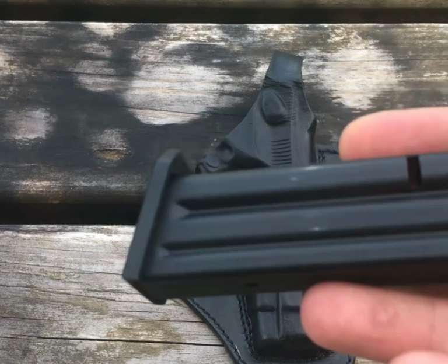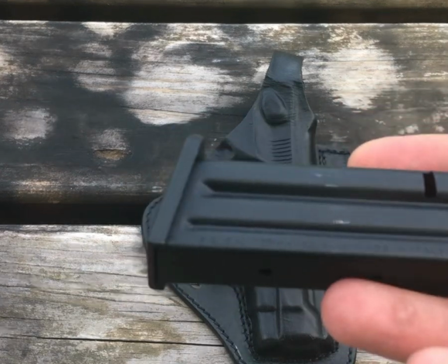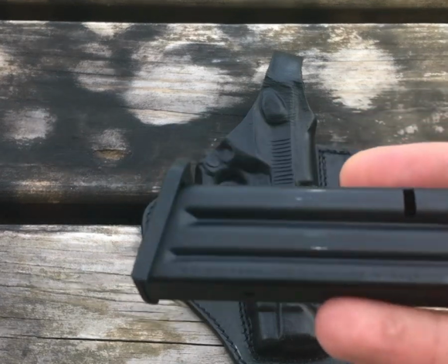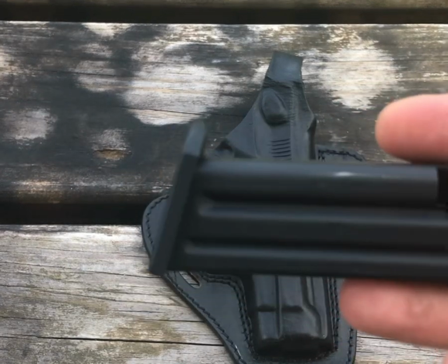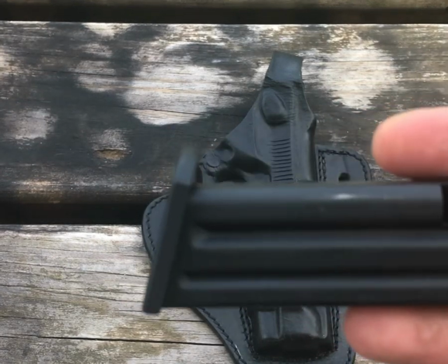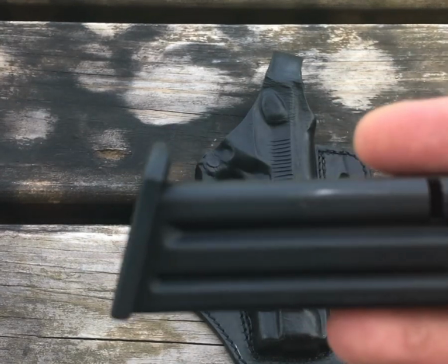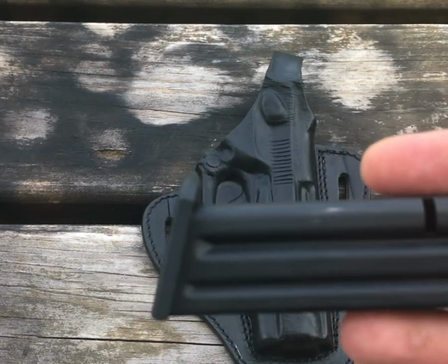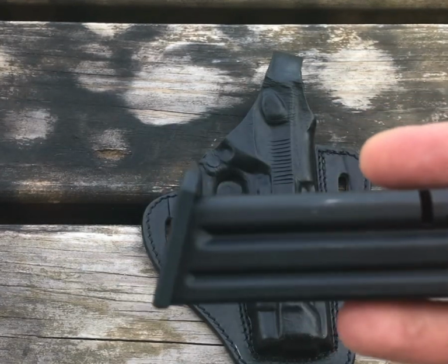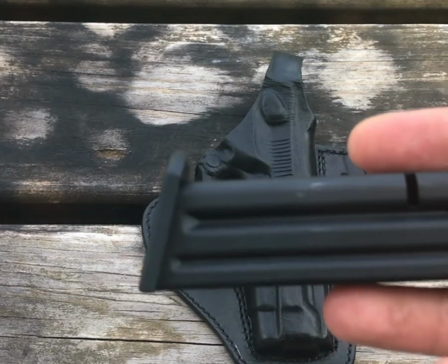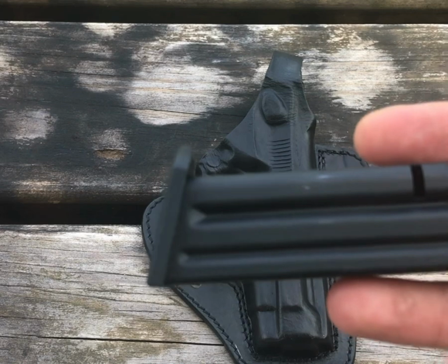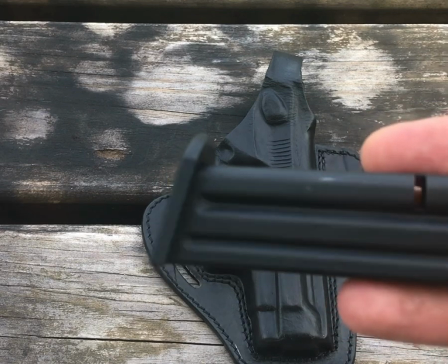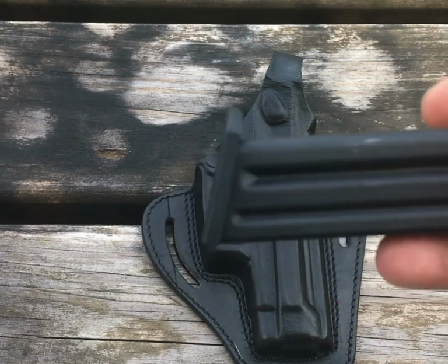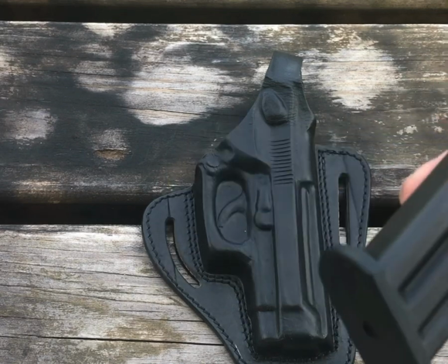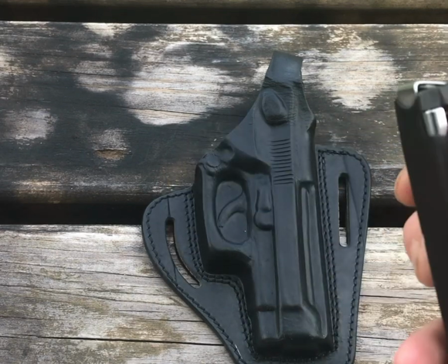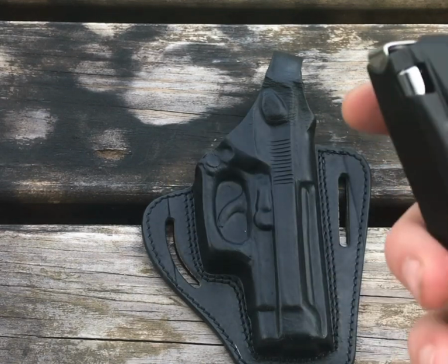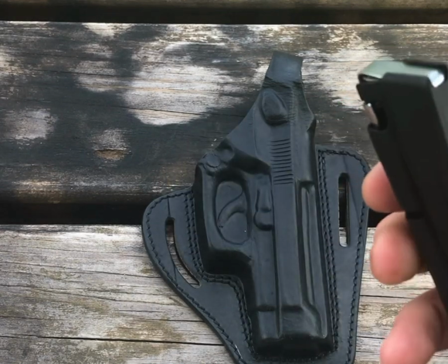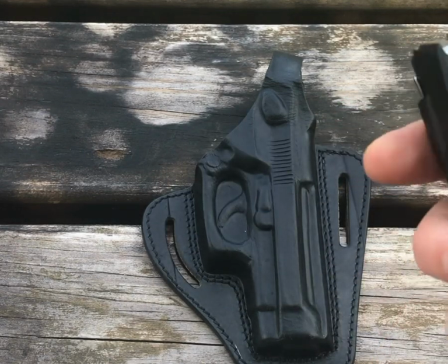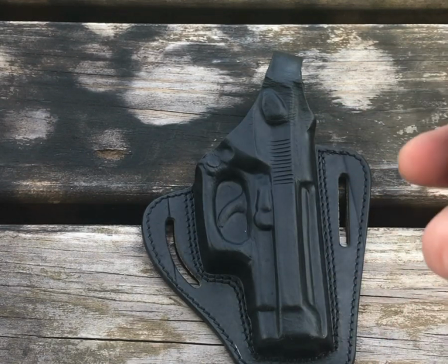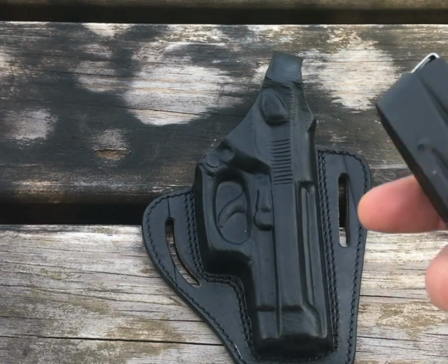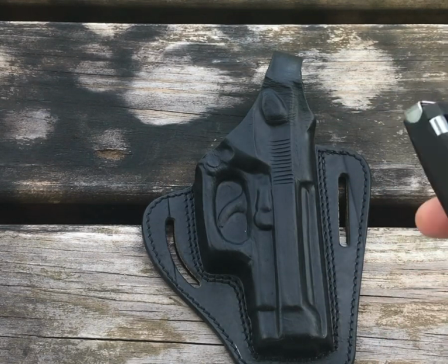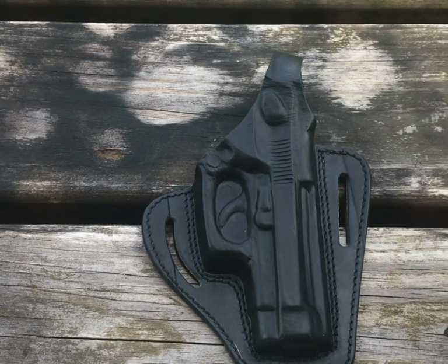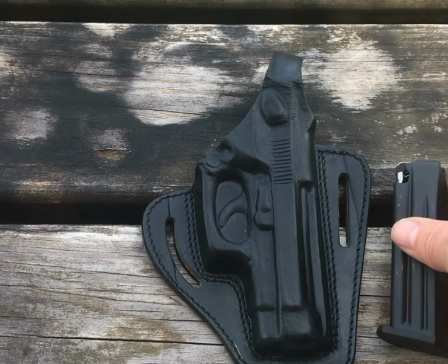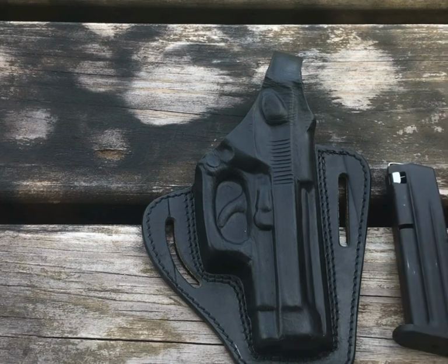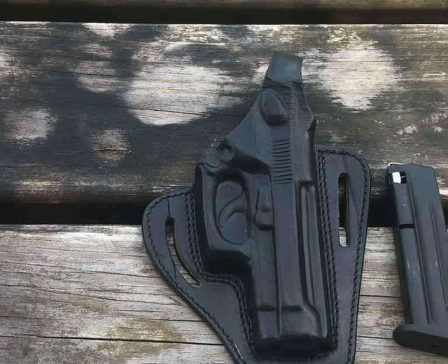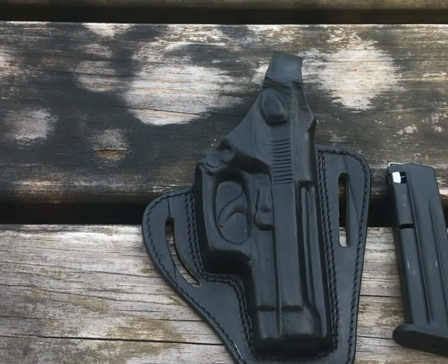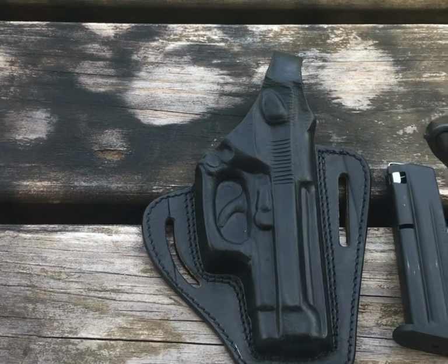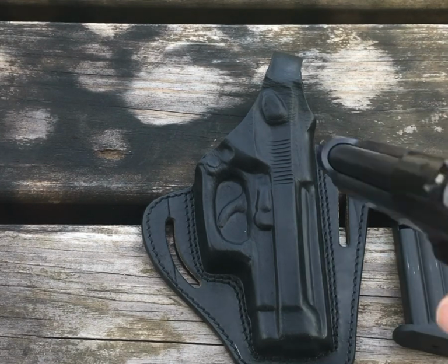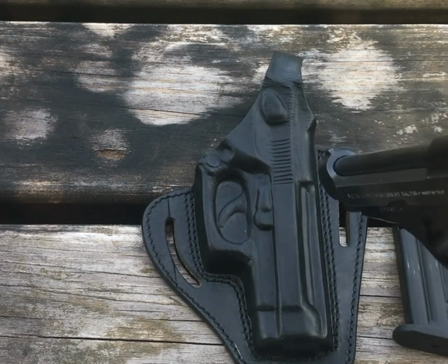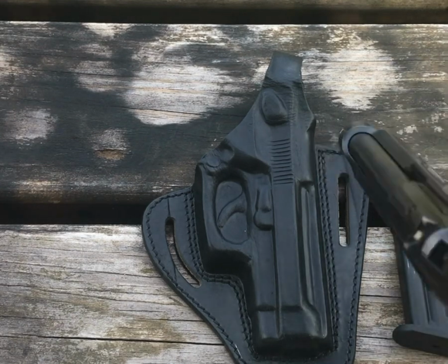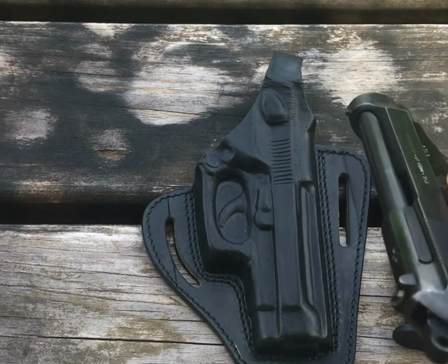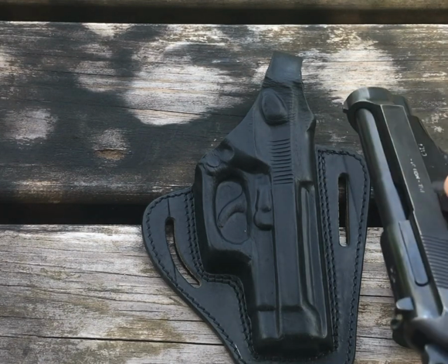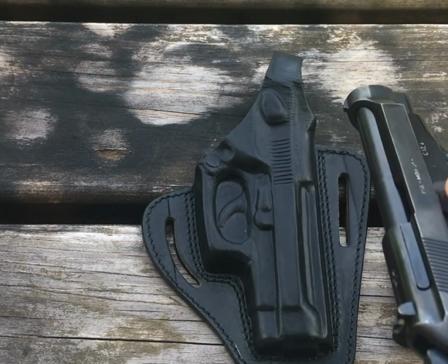I also got a couple of spare magazines for this. They are Beretta magazines and I think they're close to $40 a piece, so I only bought a couple of them just to have something for mag changes.